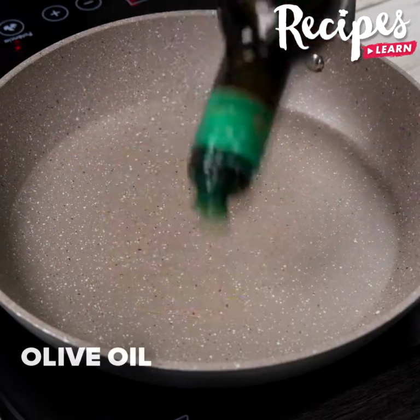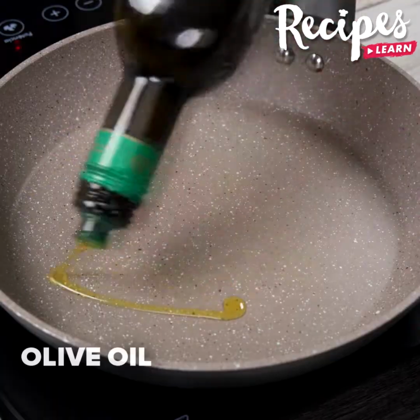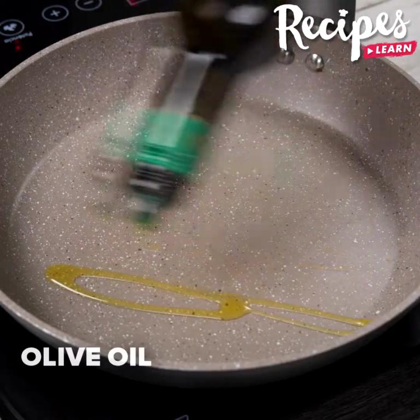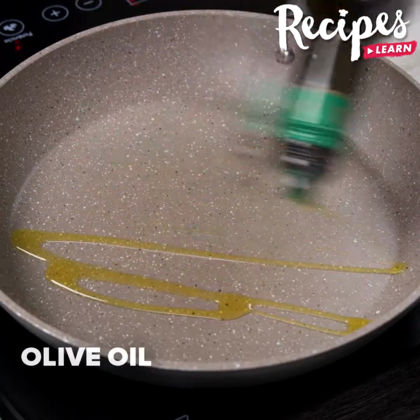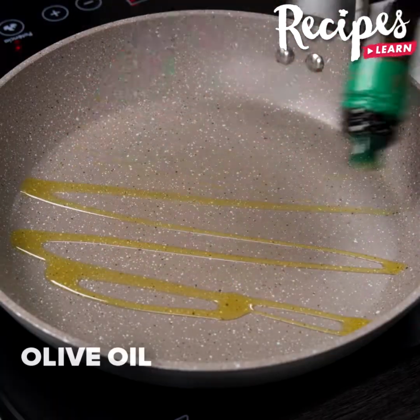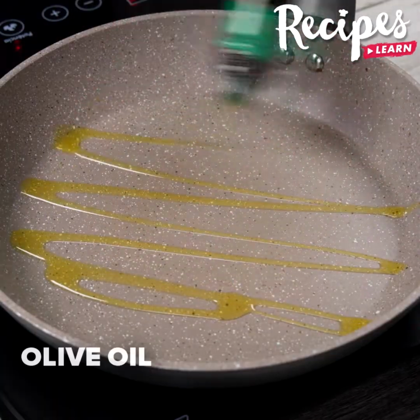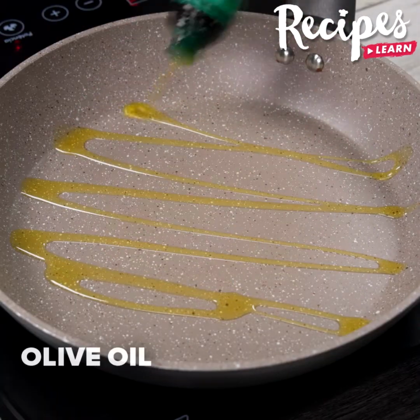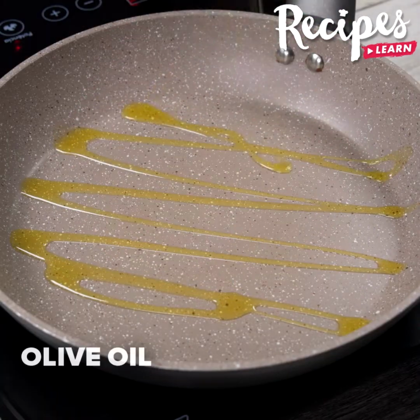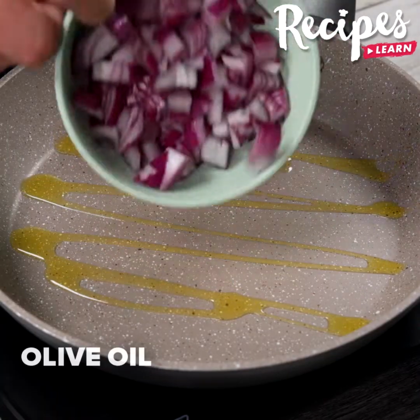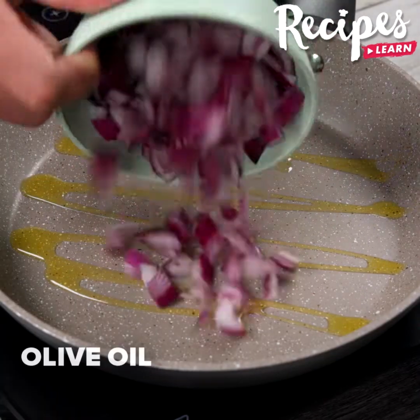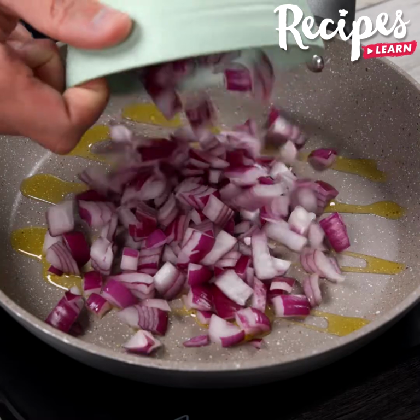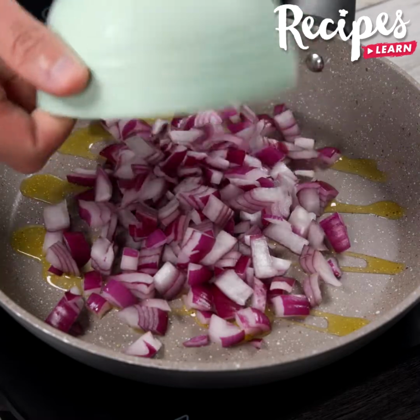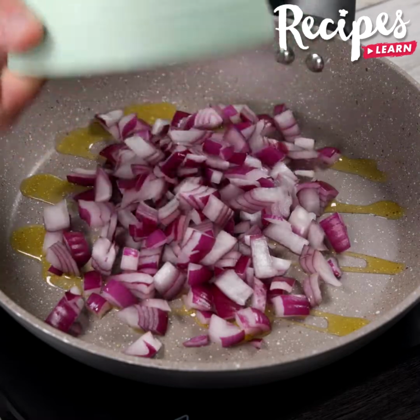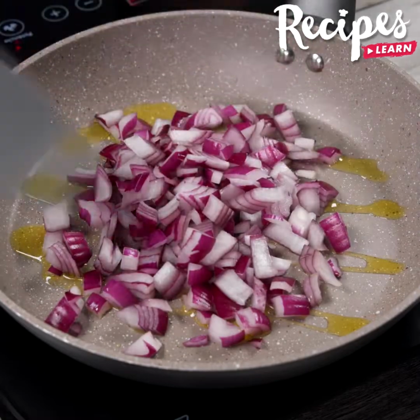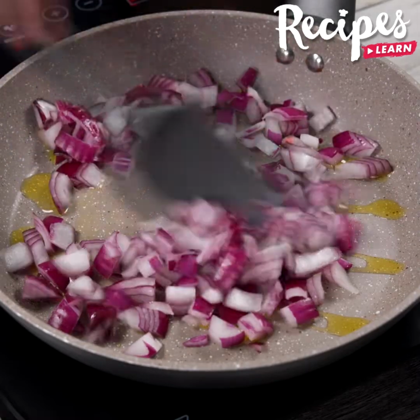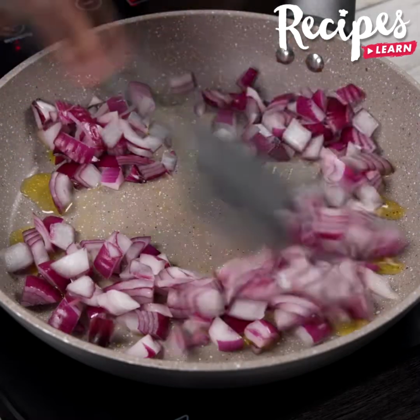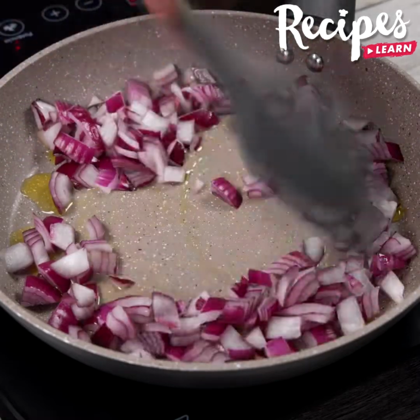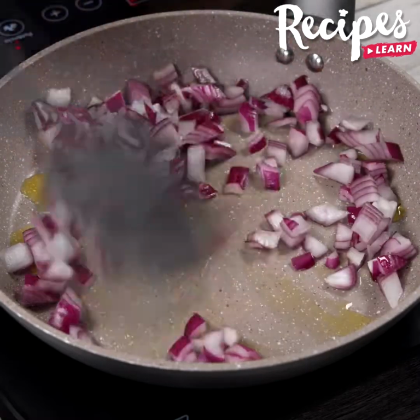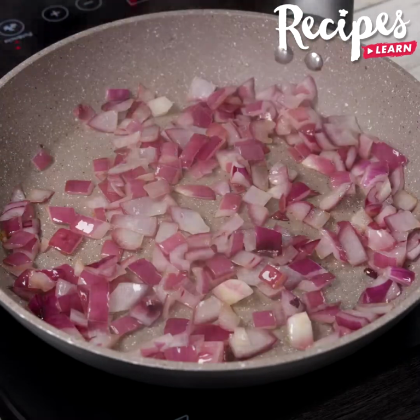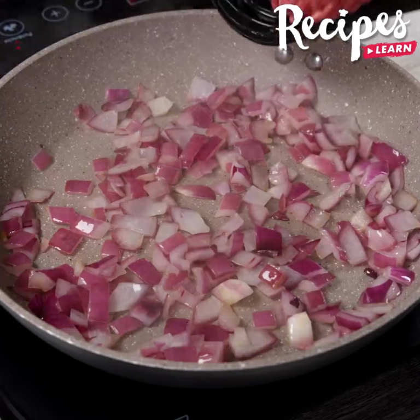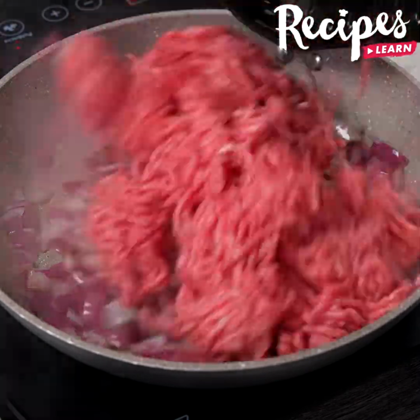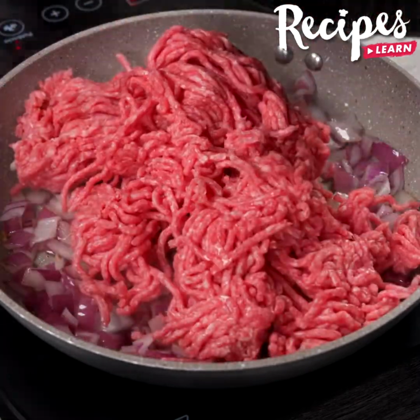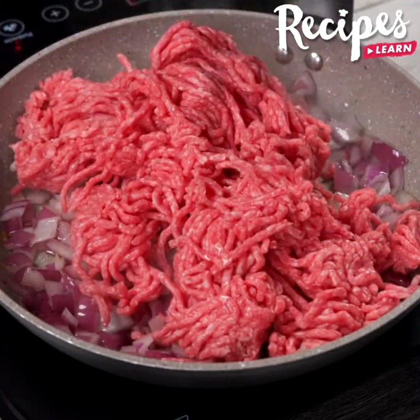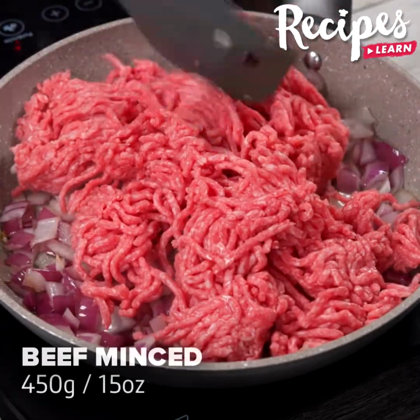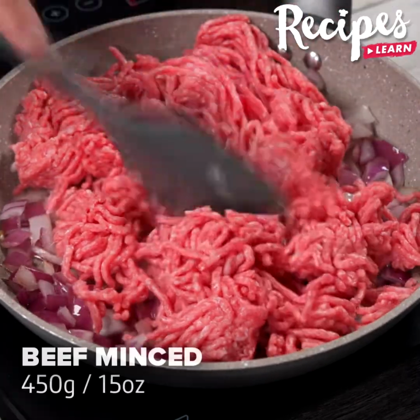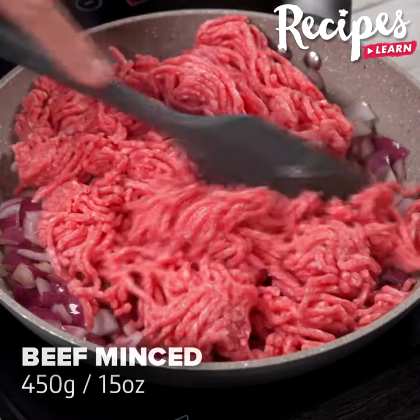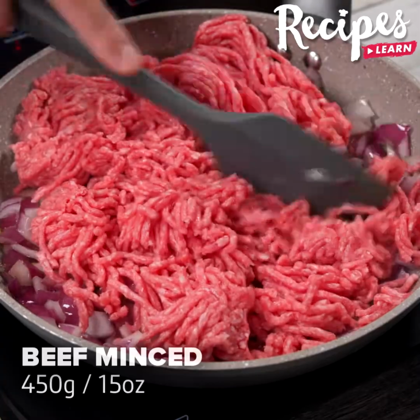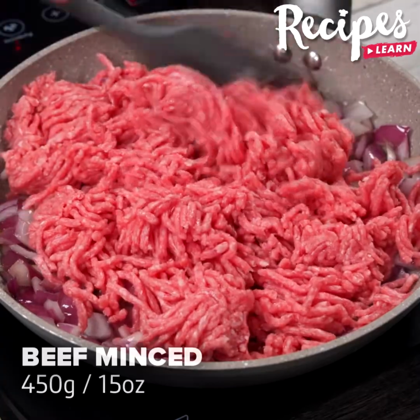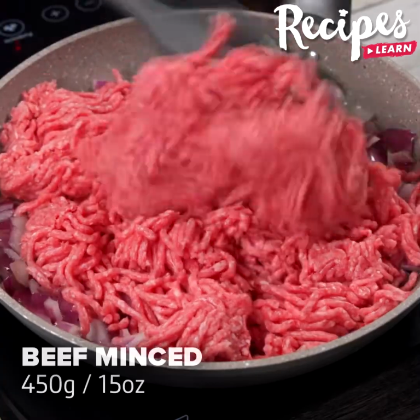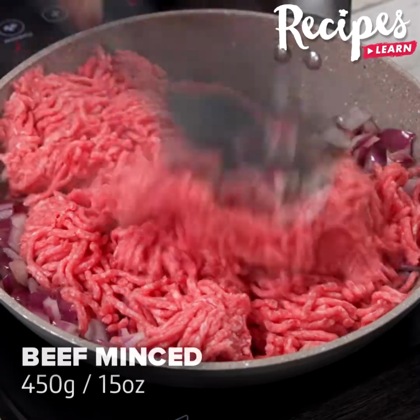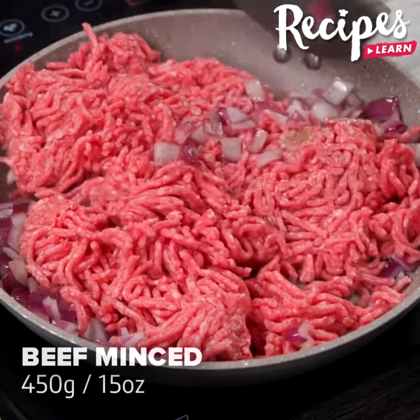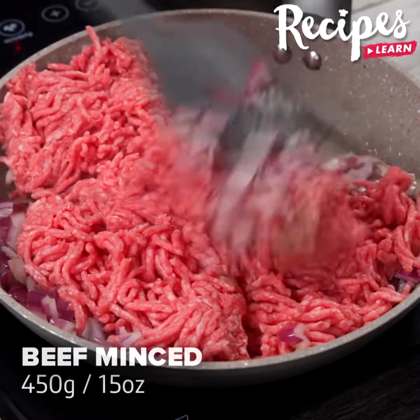In a pan, add 1 tablespoon of olive oil, add the onion, and 450 grams of beef mince. Stir and let the meat cook for 4-5 minutes.